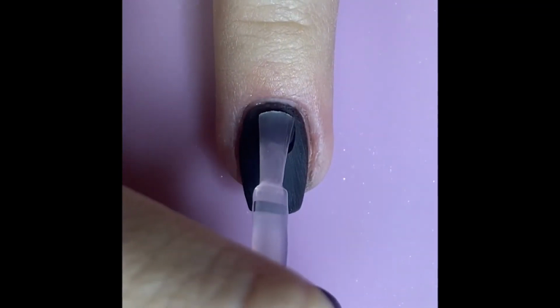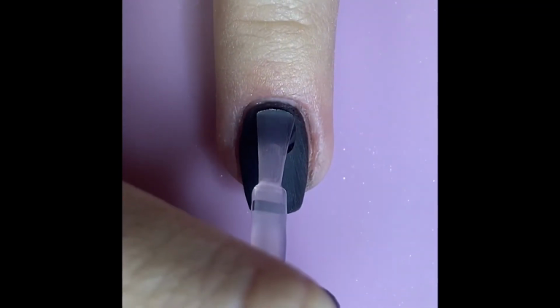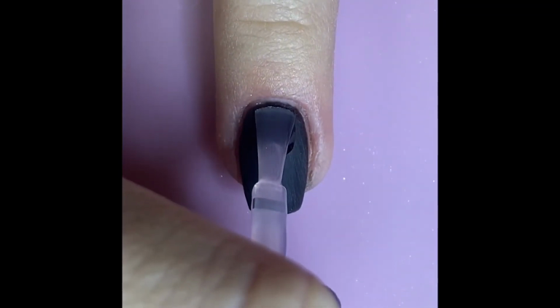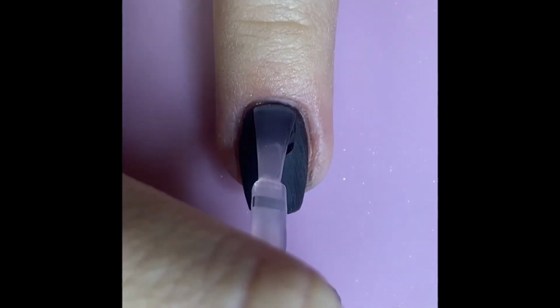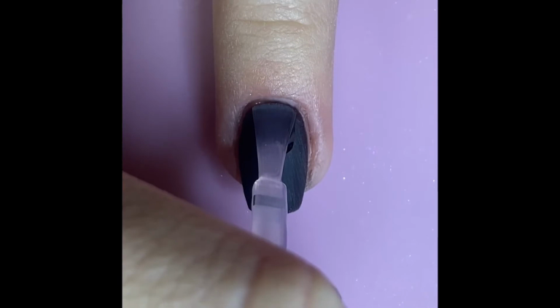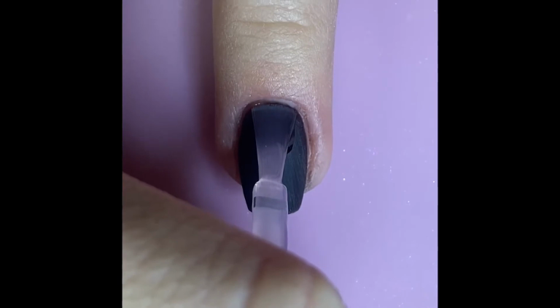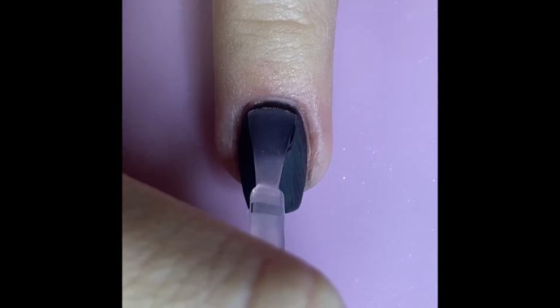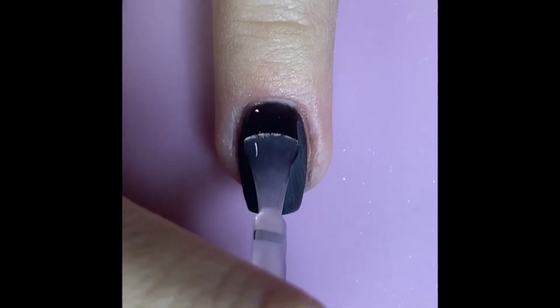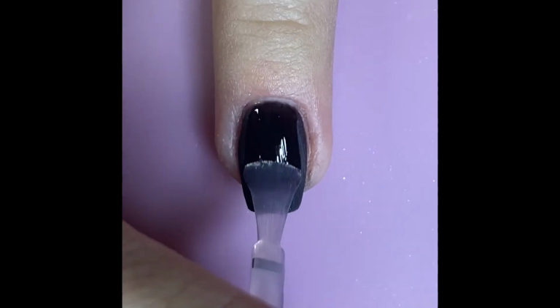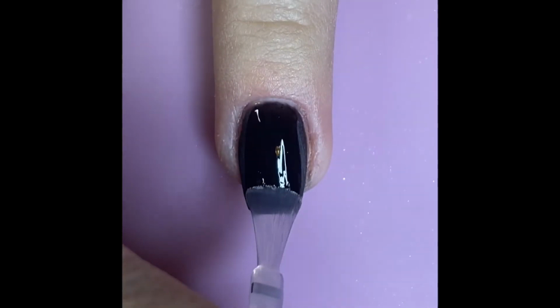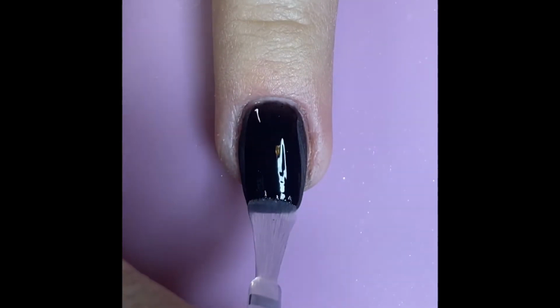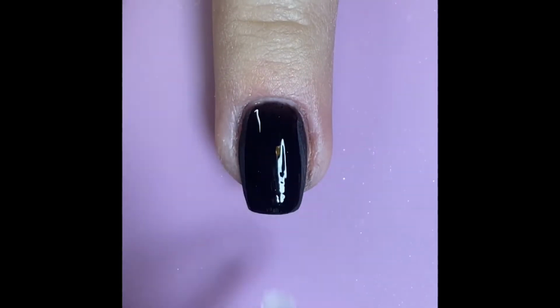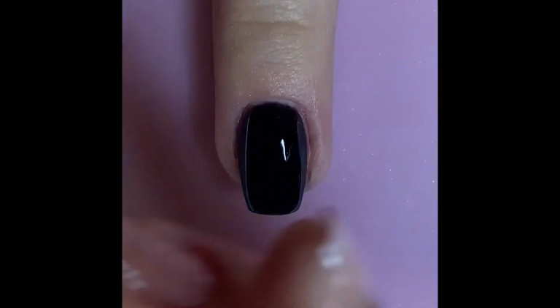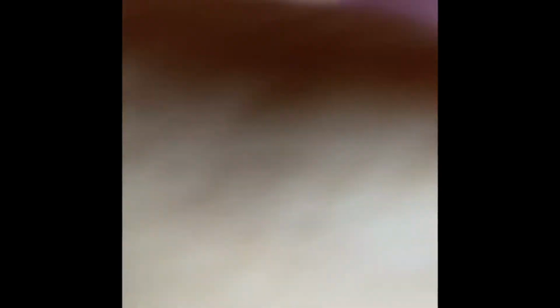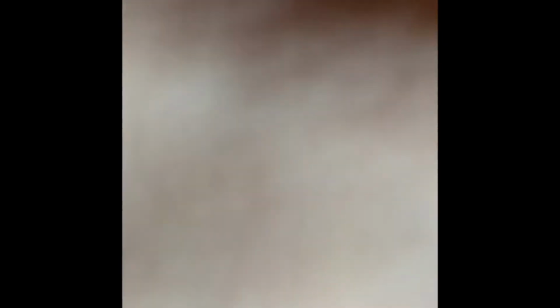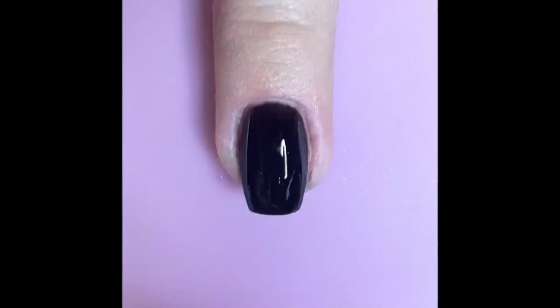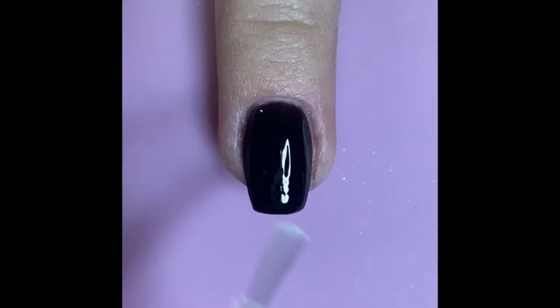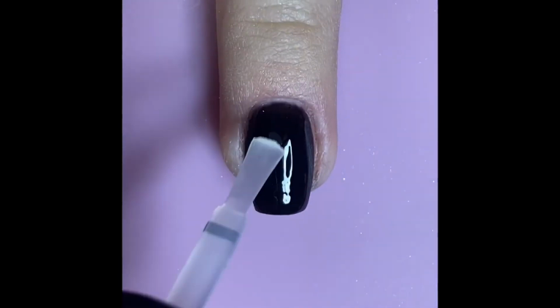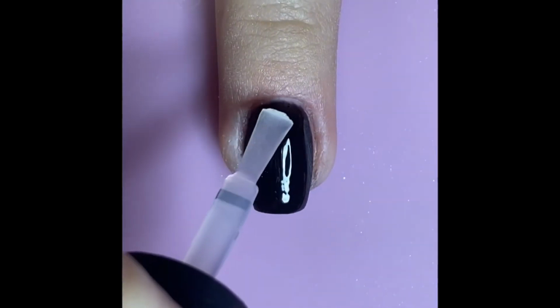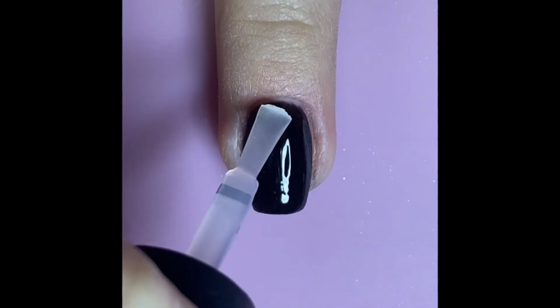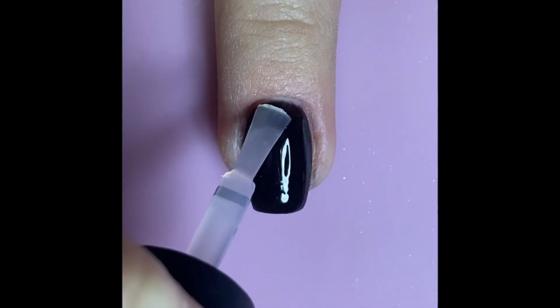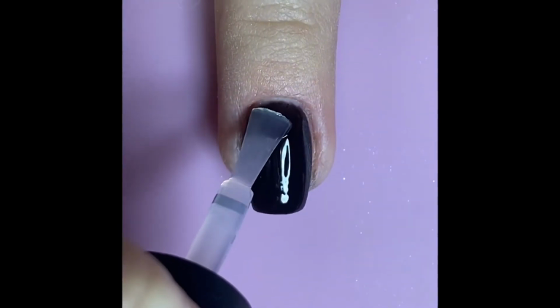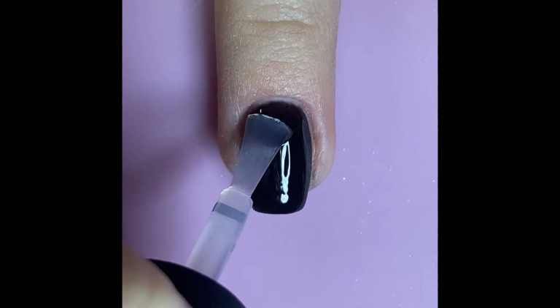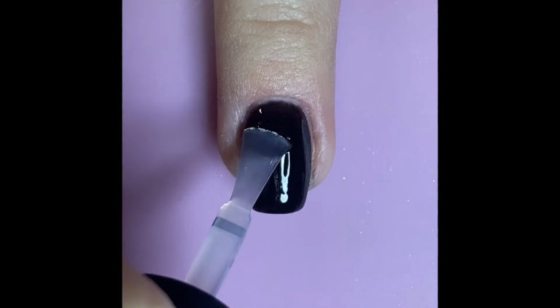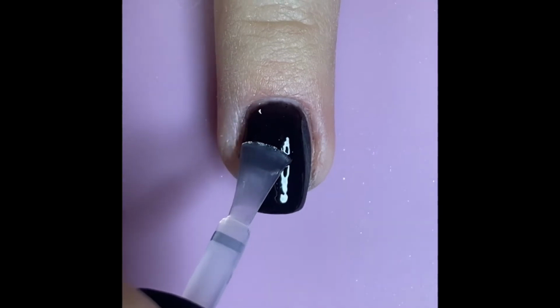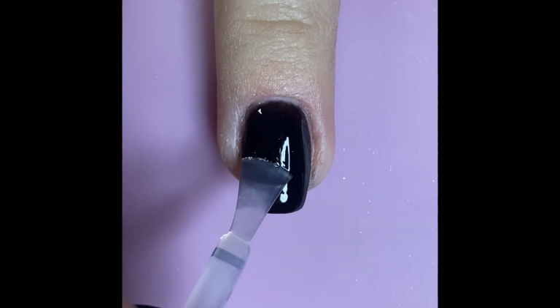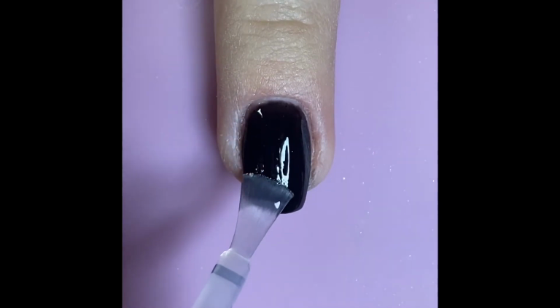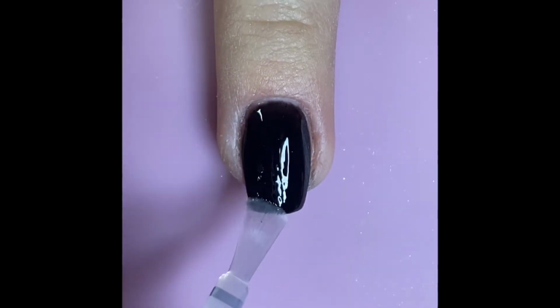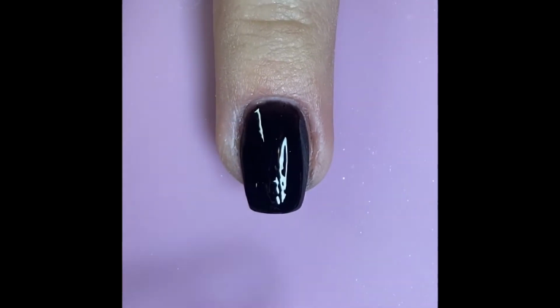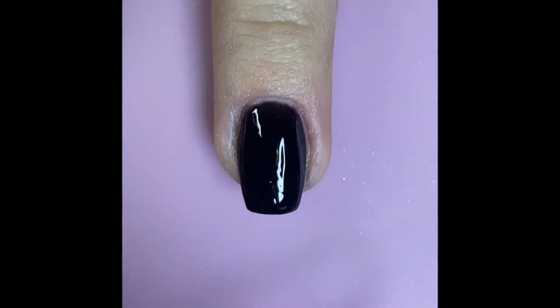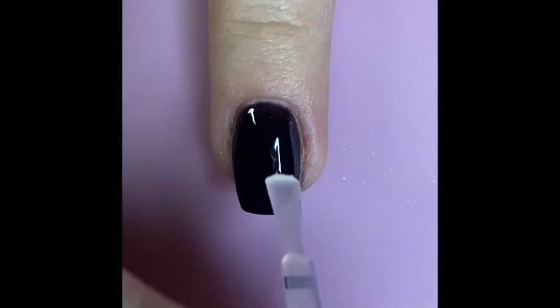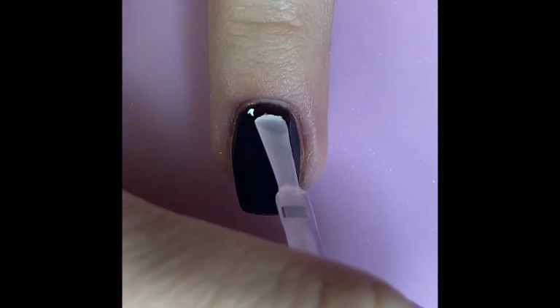Once you've already used solidify, buffed and filed and reshaped, use a healthy coat of gel base making sure you don't get any air bubbles or other imperfections in the base coat.